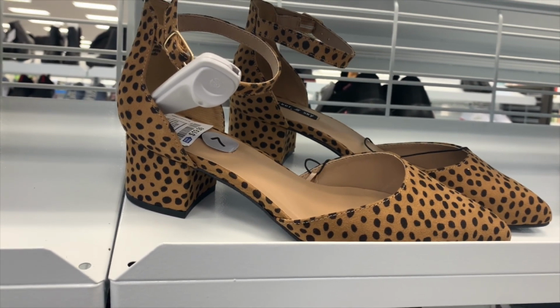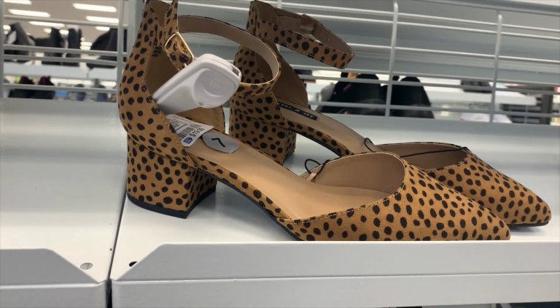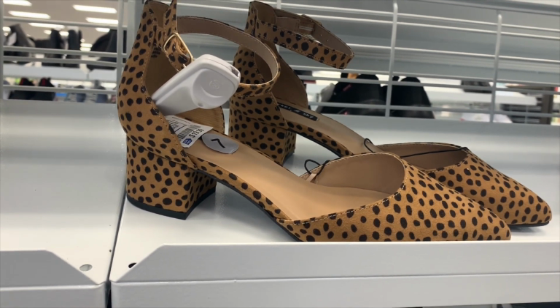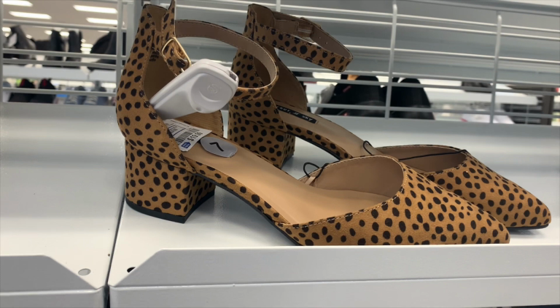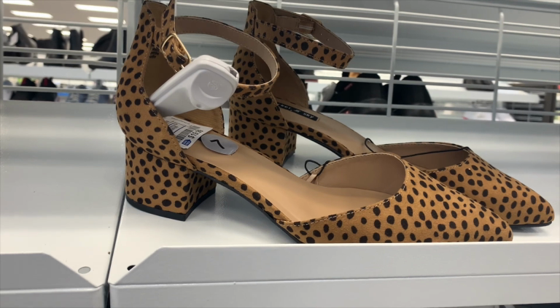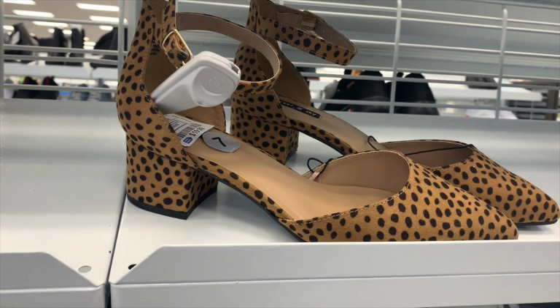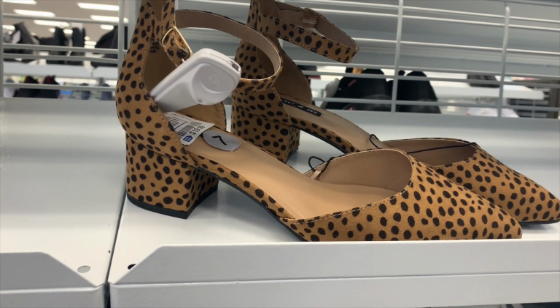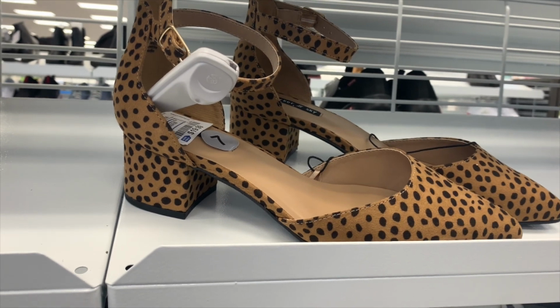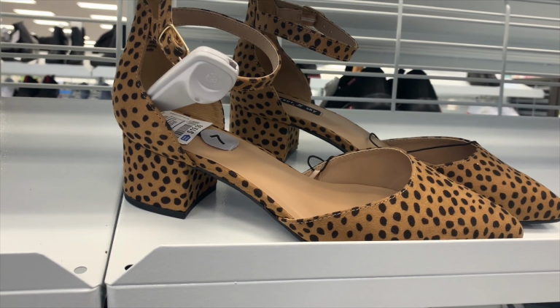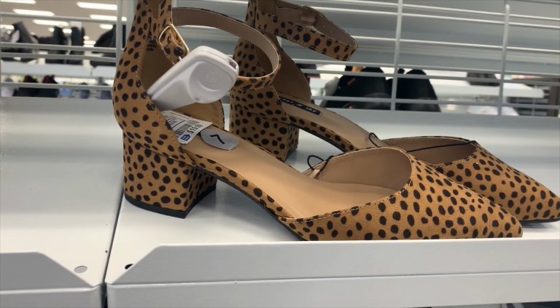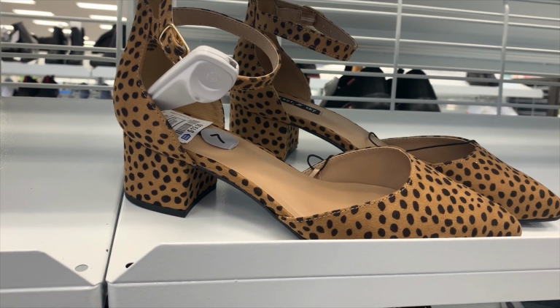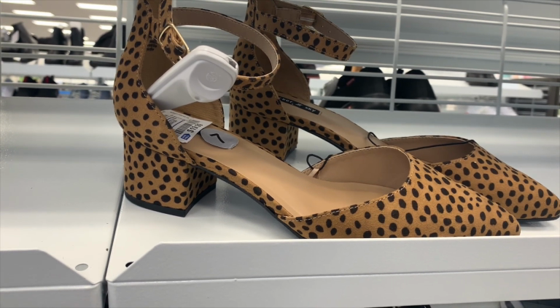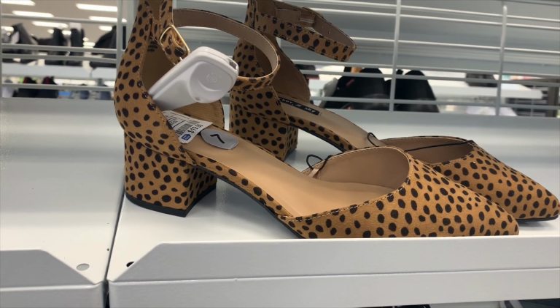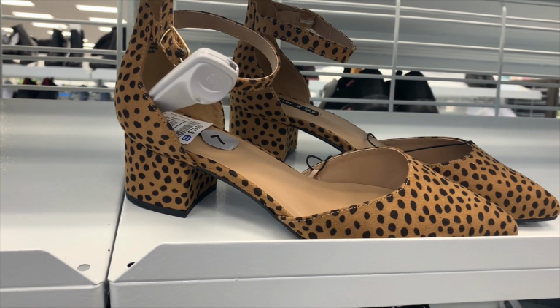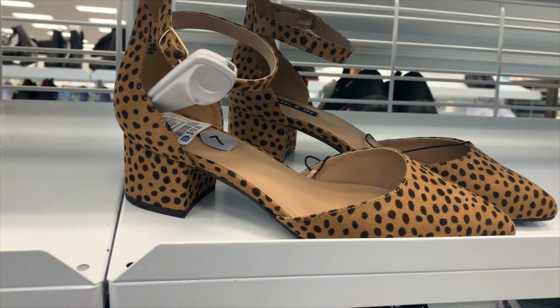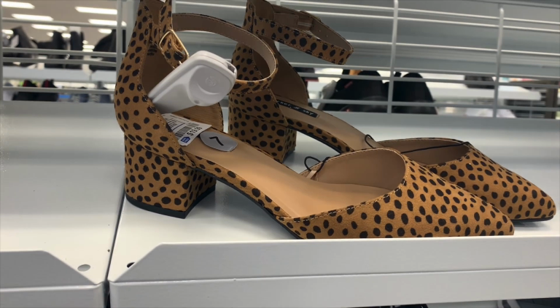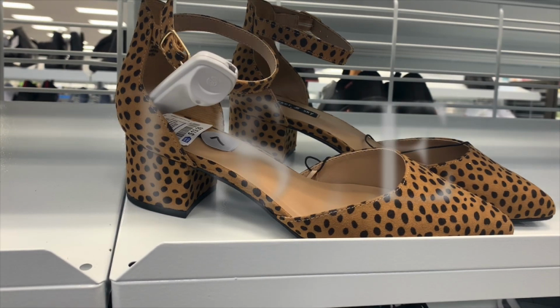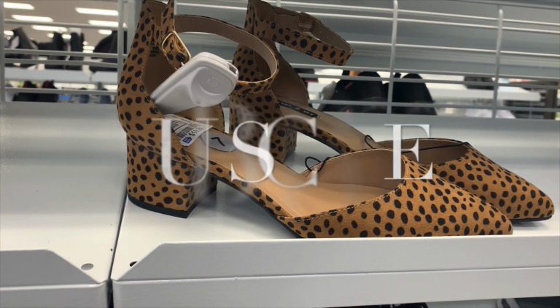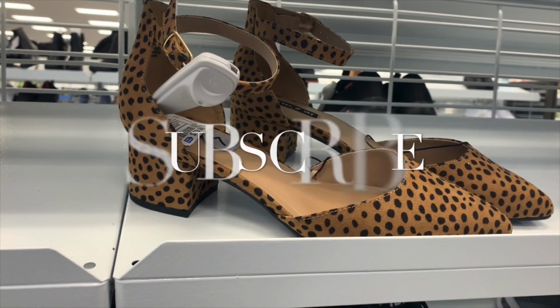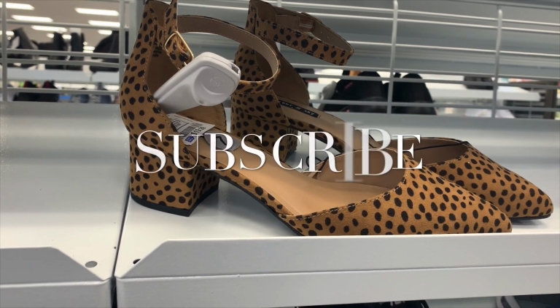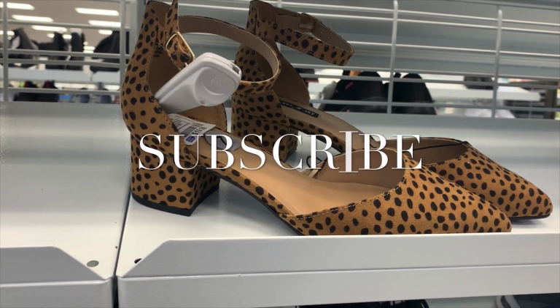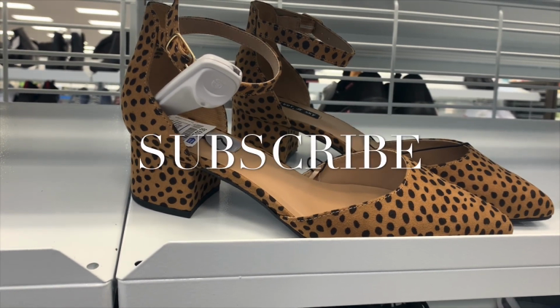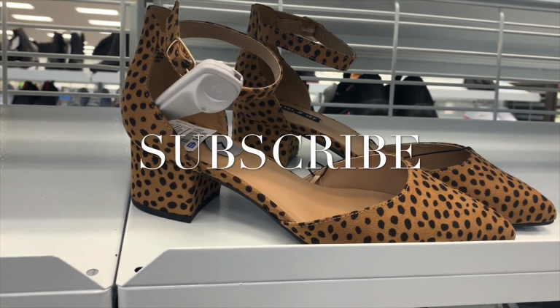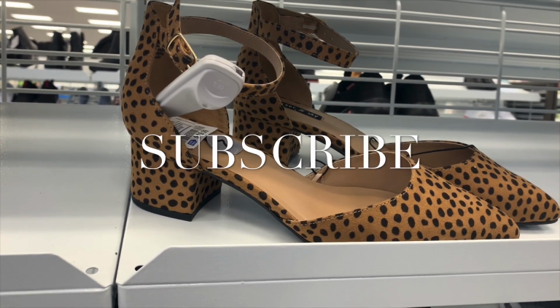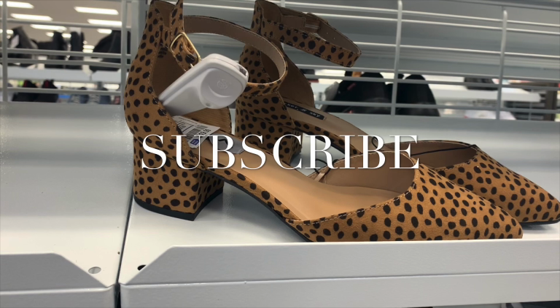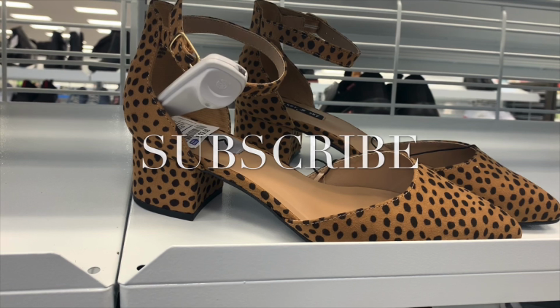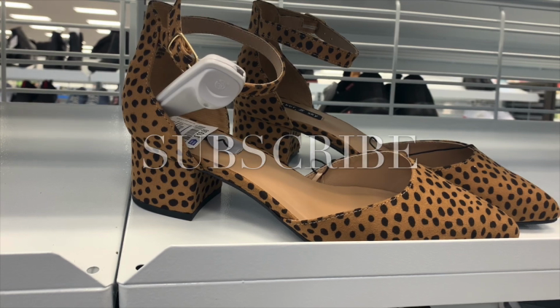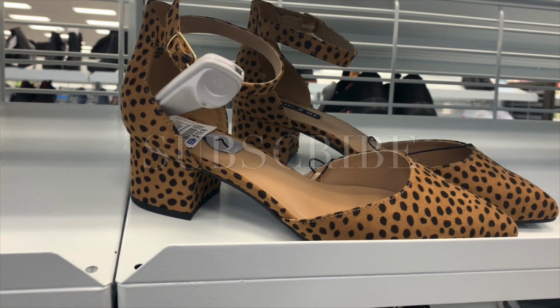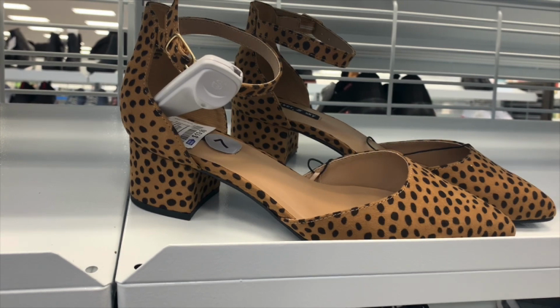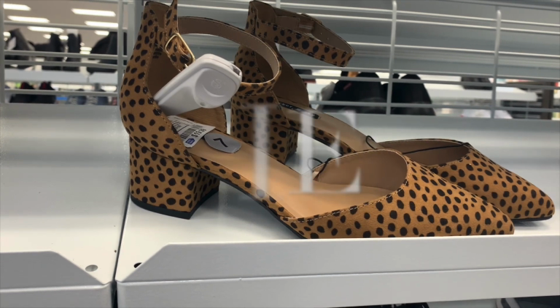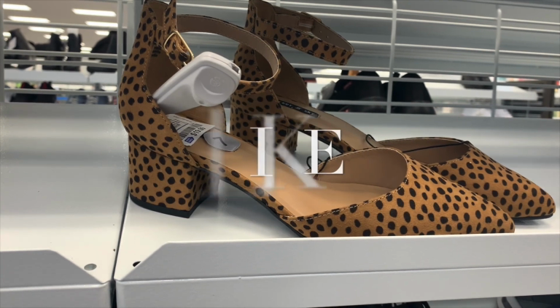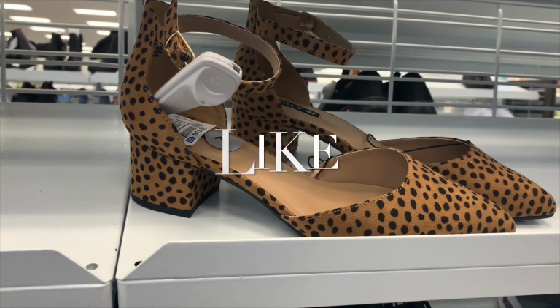There's not a lot left, so if you want to go to your store, I'd probably go now before they're gone. Thank you for watching — if you like my channel, go ahead and like, subscribe, and comment, and I'll see you guys at the next video!